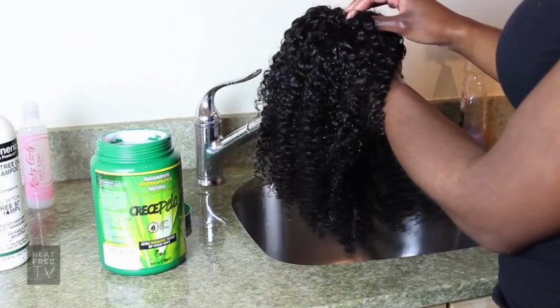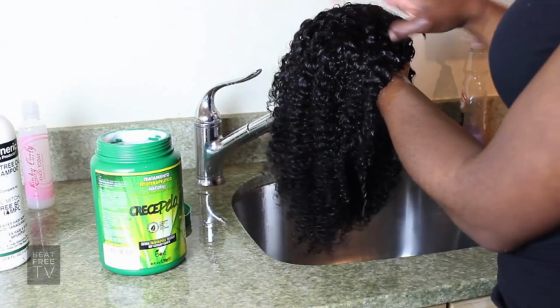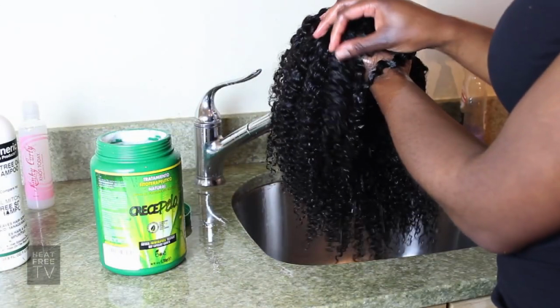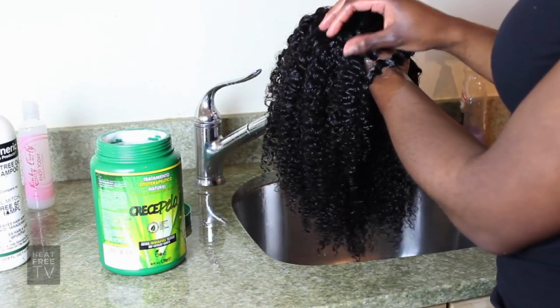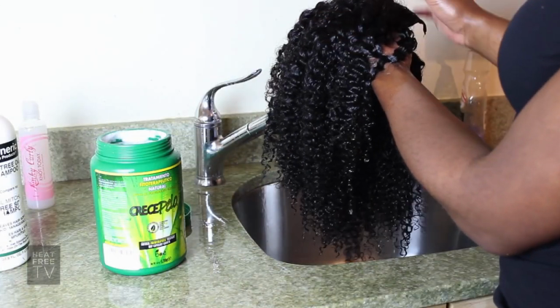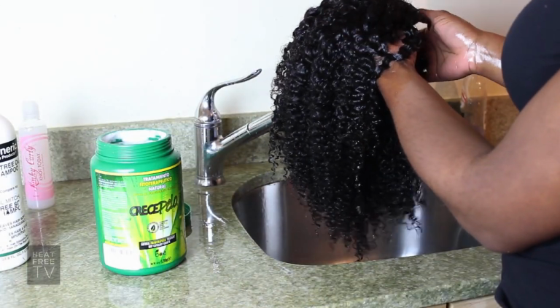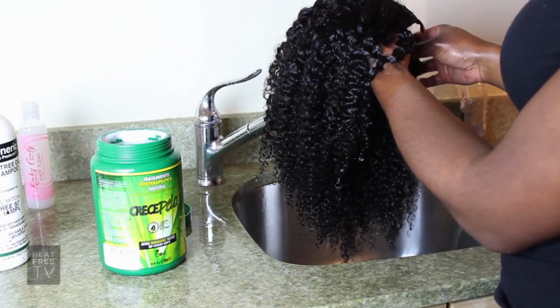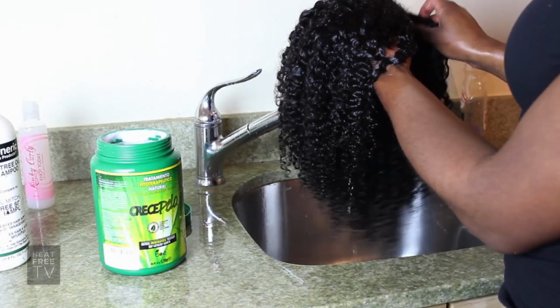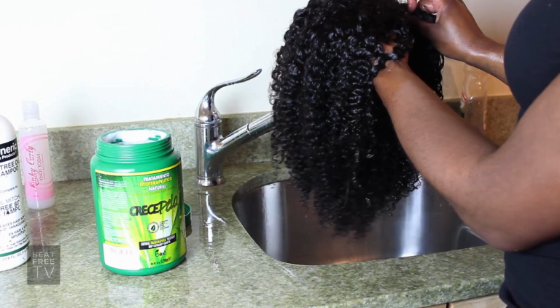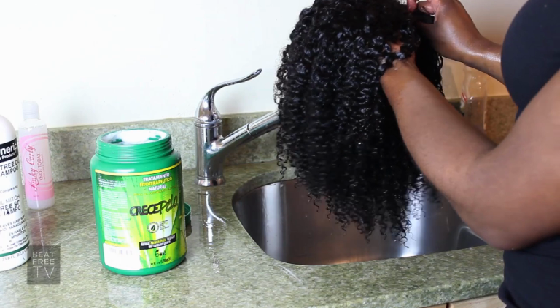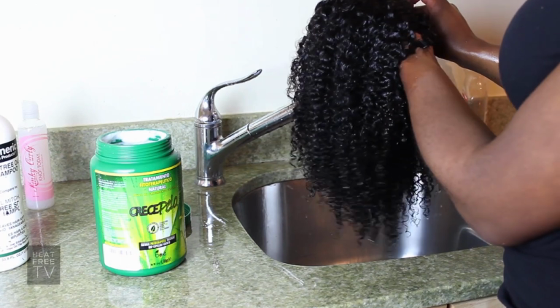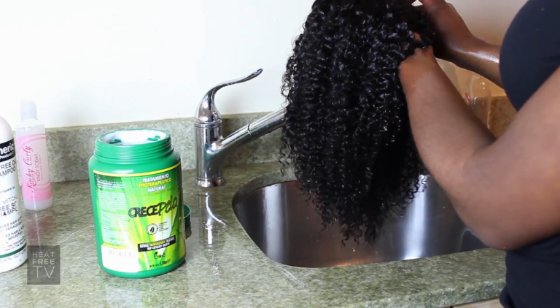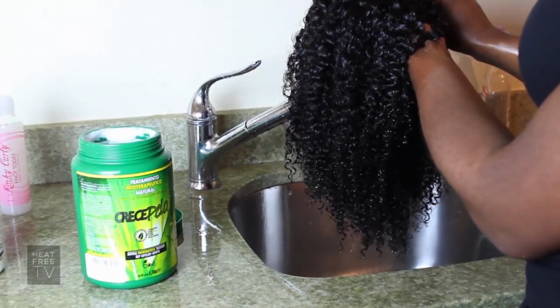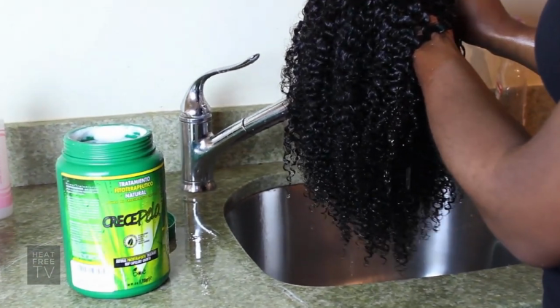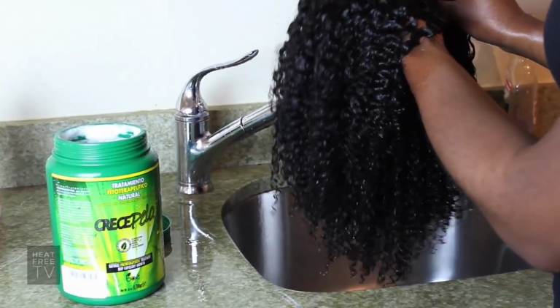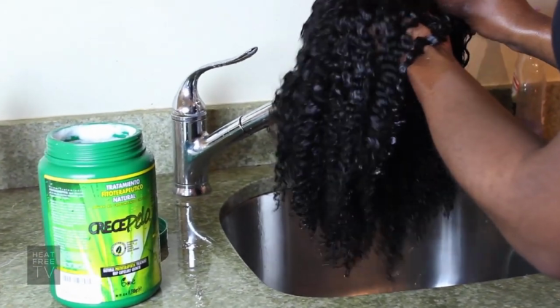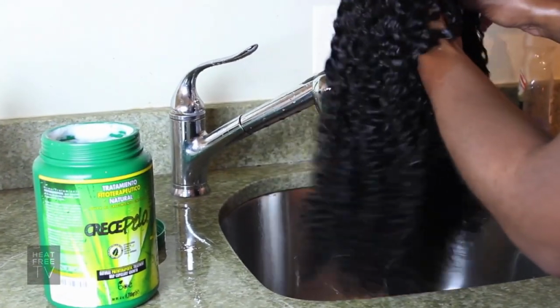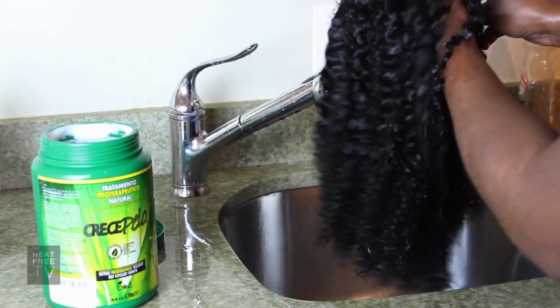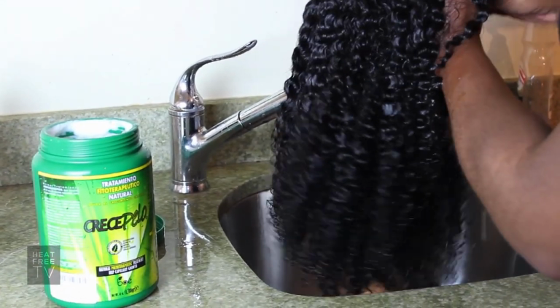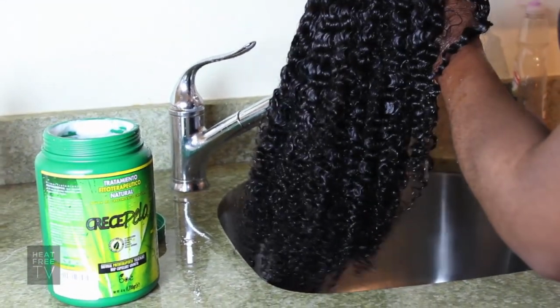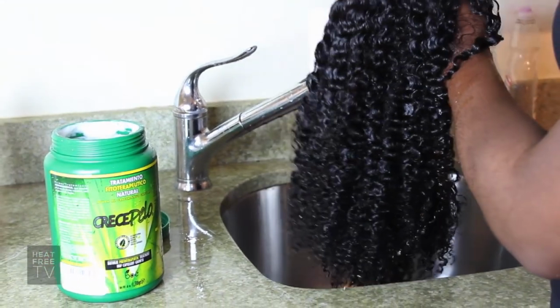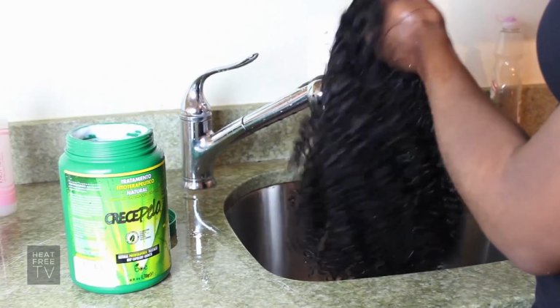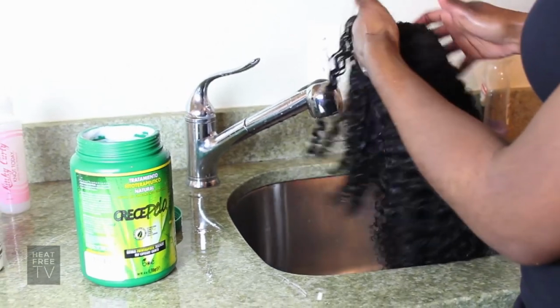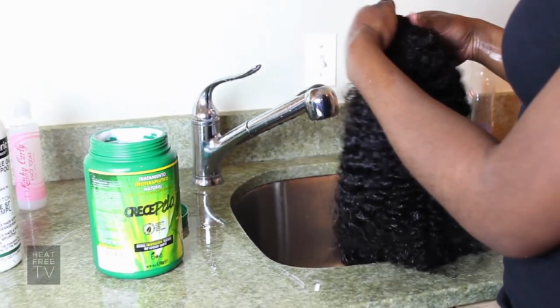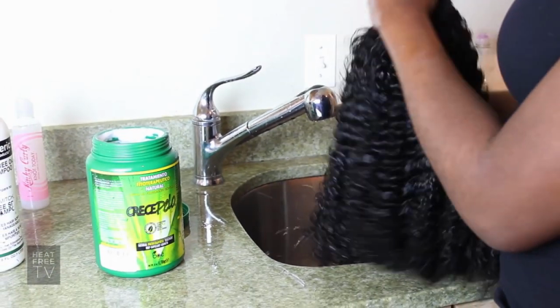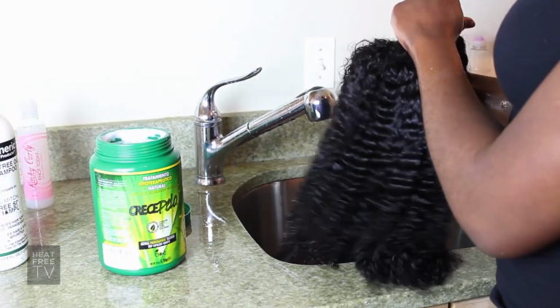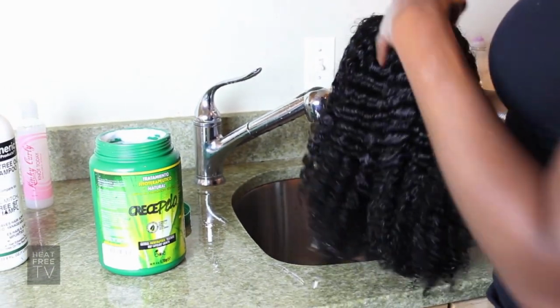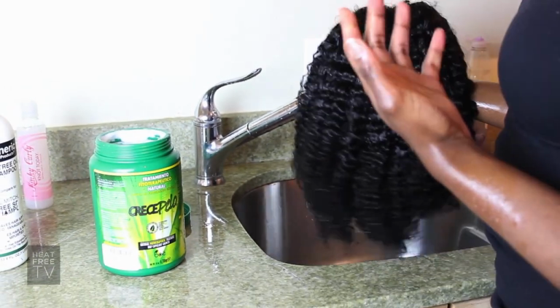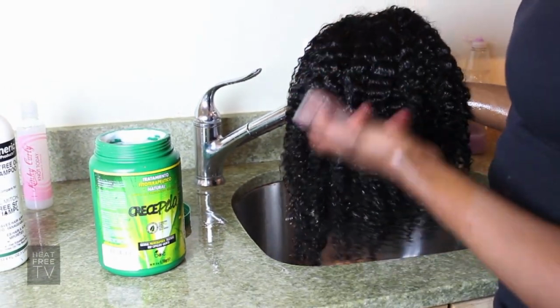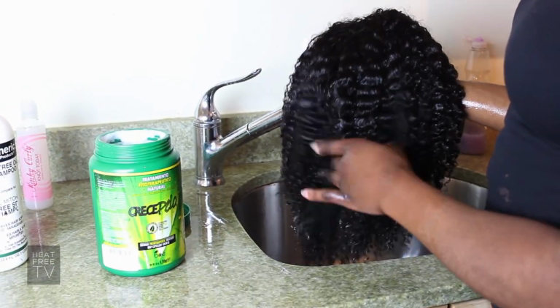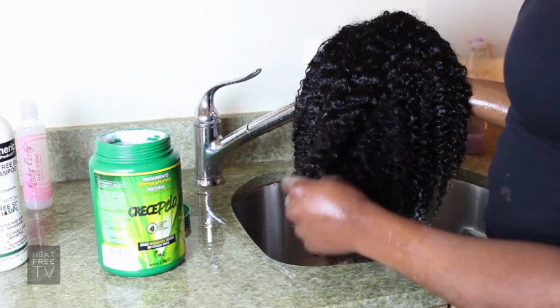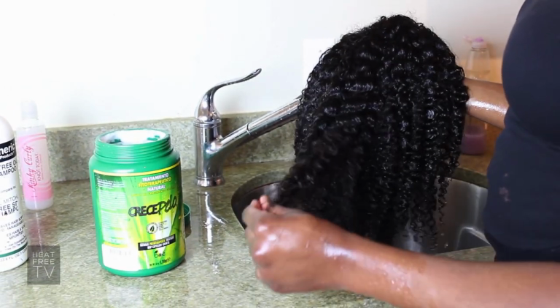Once you rinse it out, you can really see the curl and you can see the shape of the wig starting to form. And once it dries, it'll expand on its own and be as big and full as the hair in the picture.